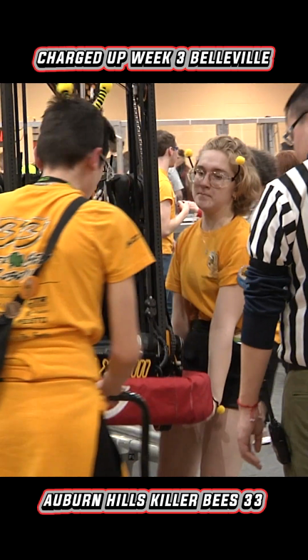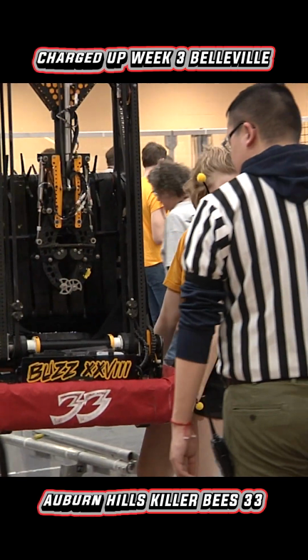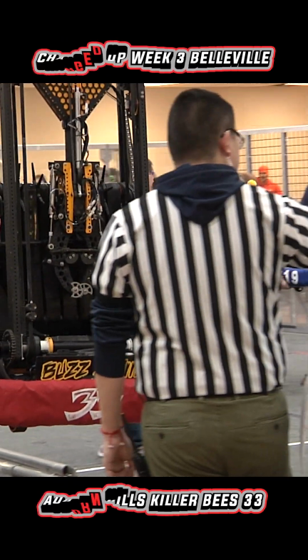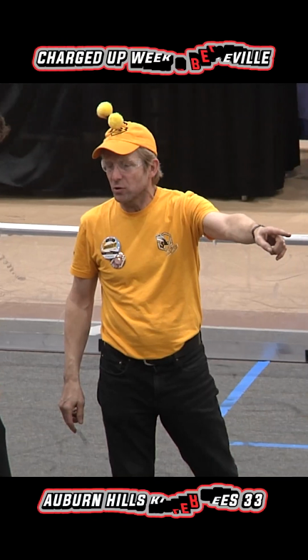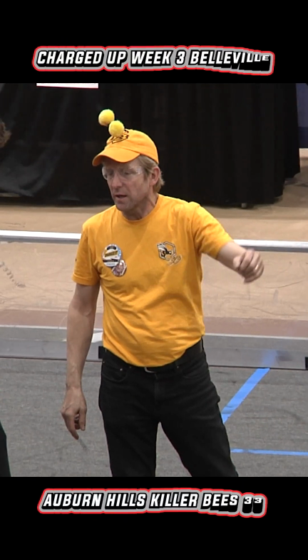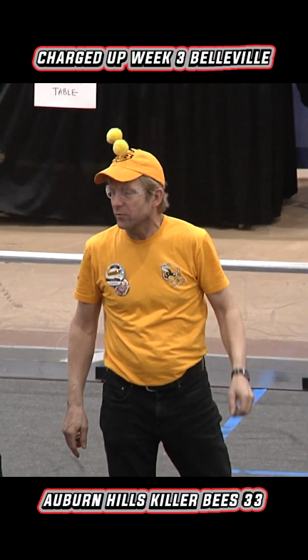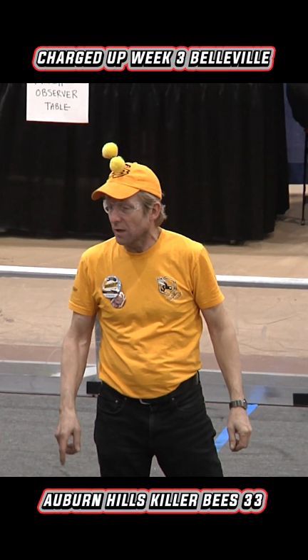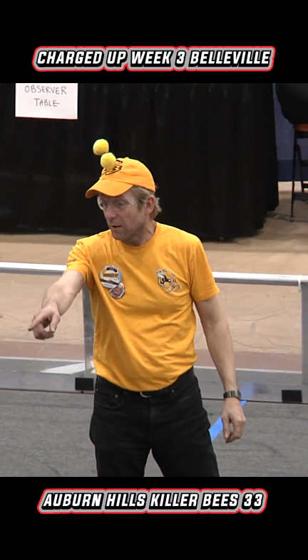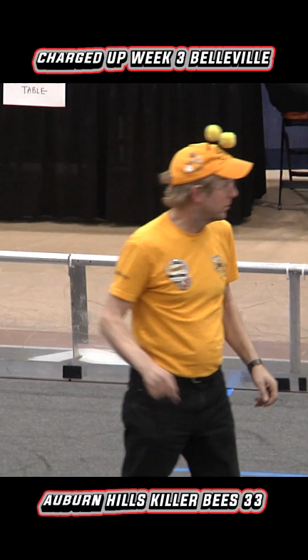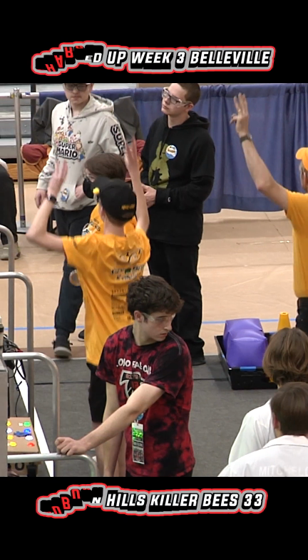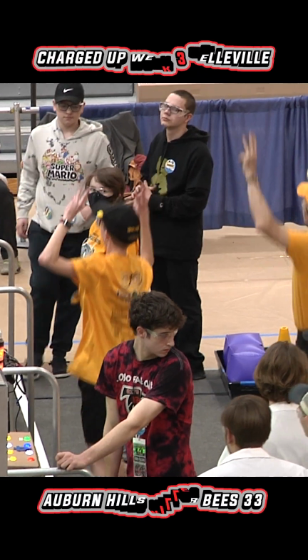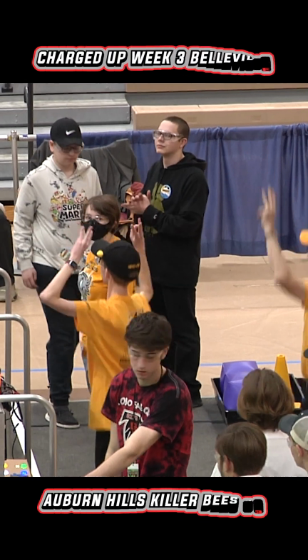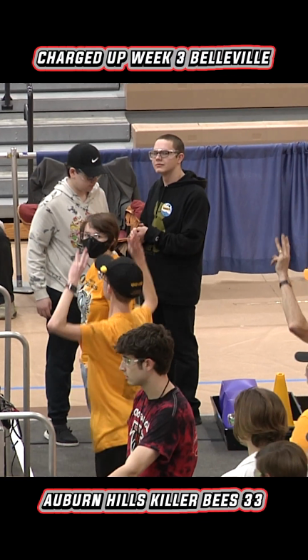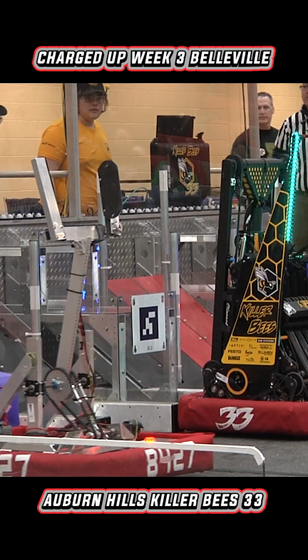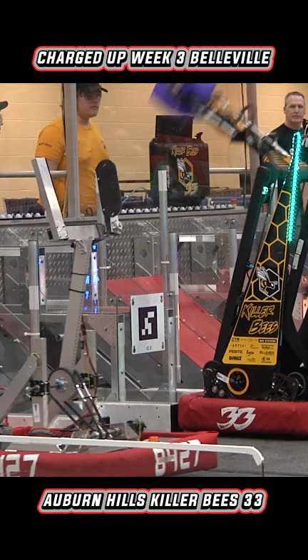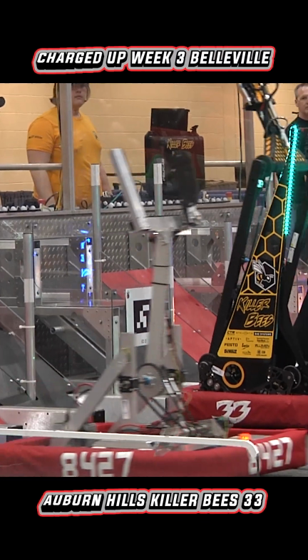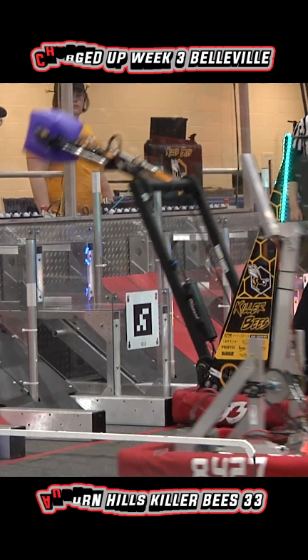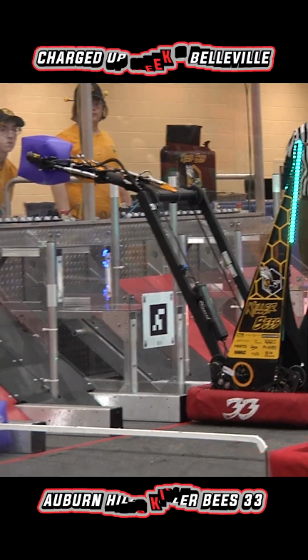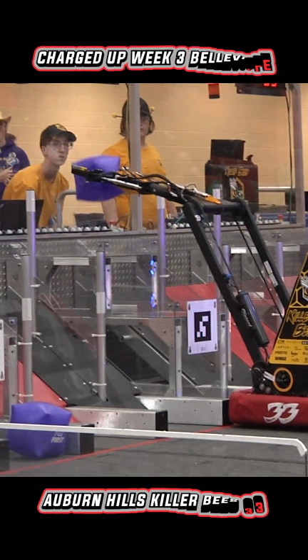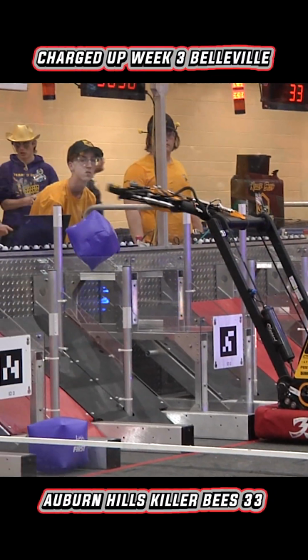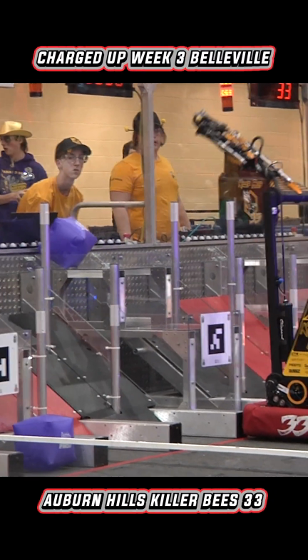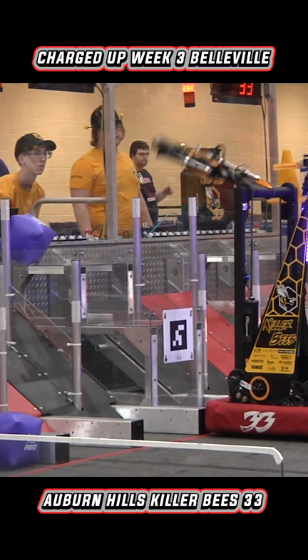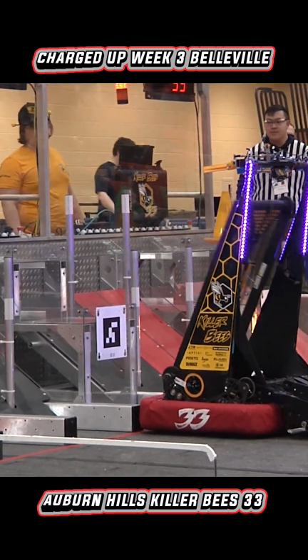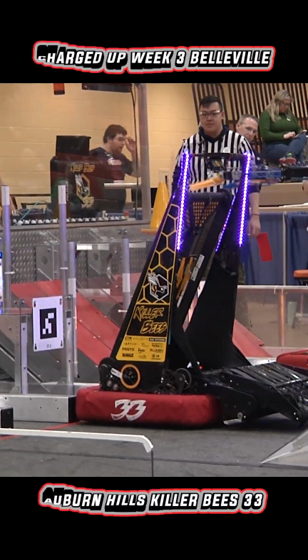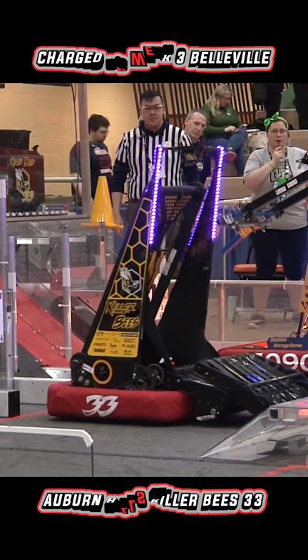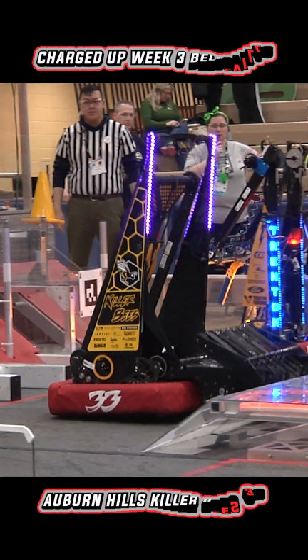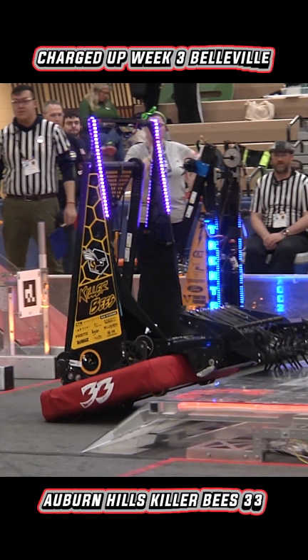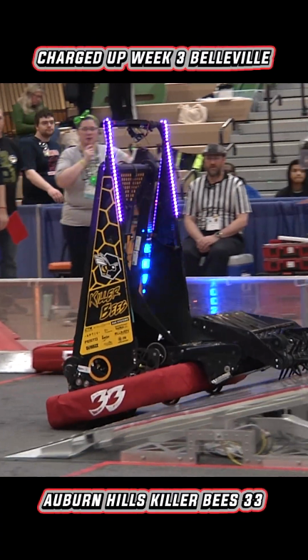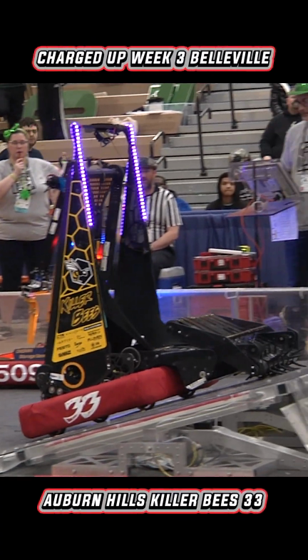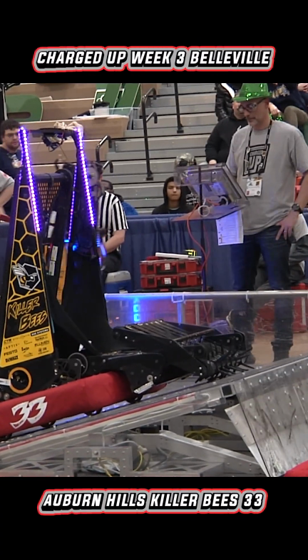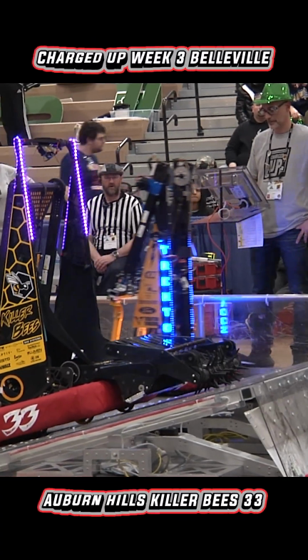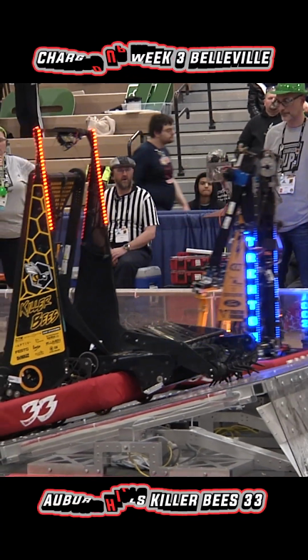Finished third place, got out in the fifth round. It performed really well. The biggest challenge we had was trying to figure out picking up the cones from the floor, and so we continuously worked on doing that and then we had an intake.